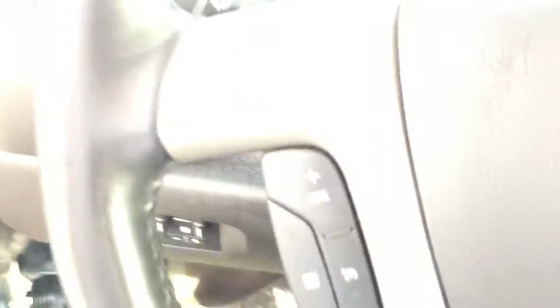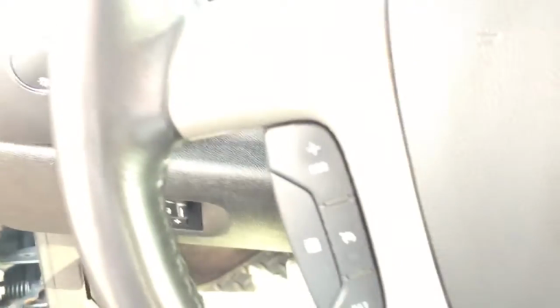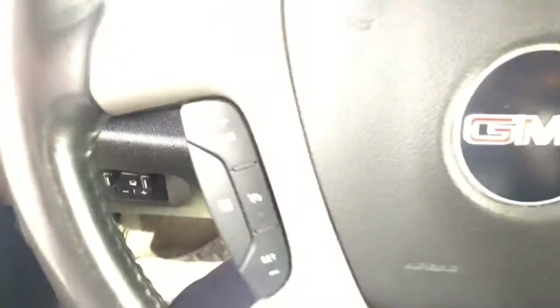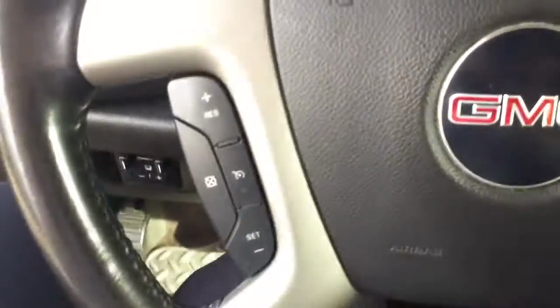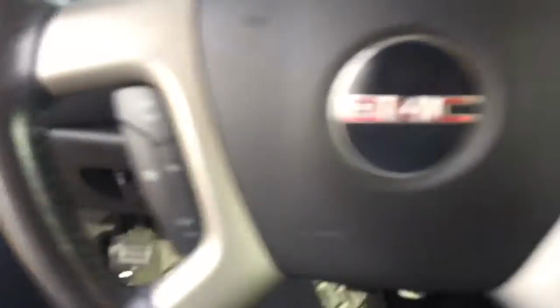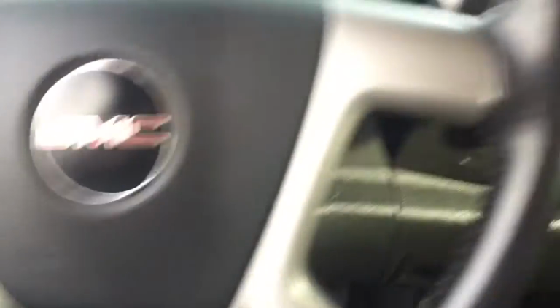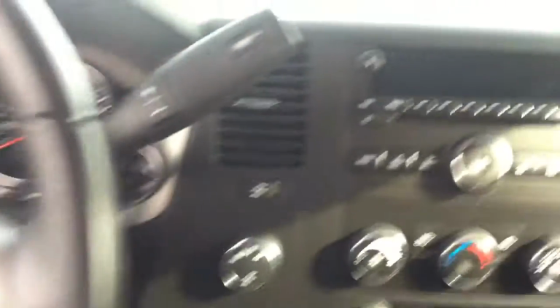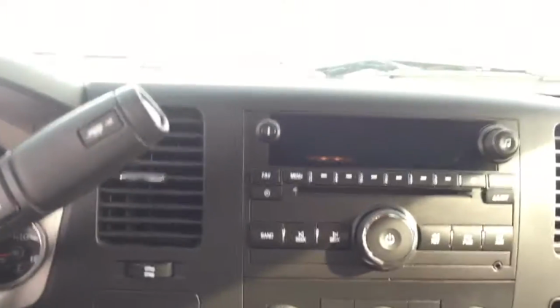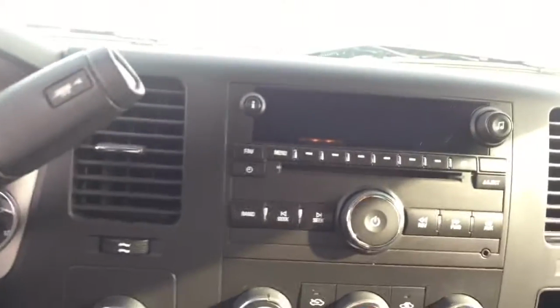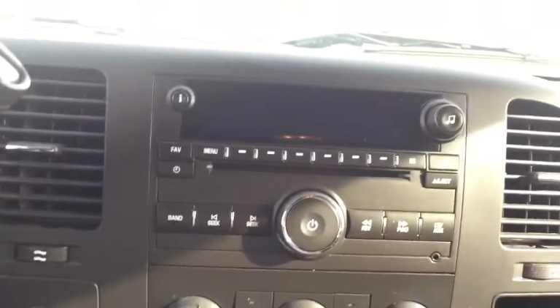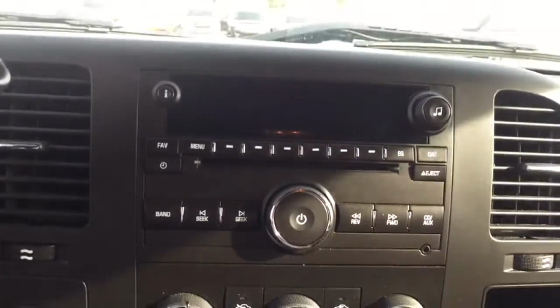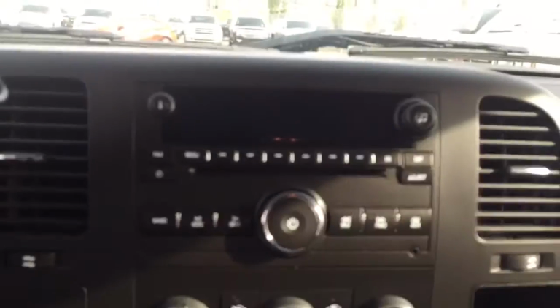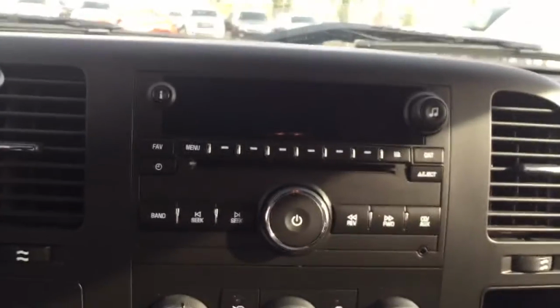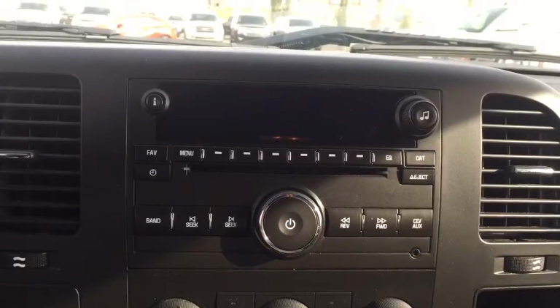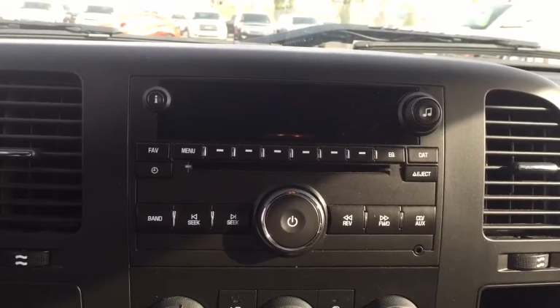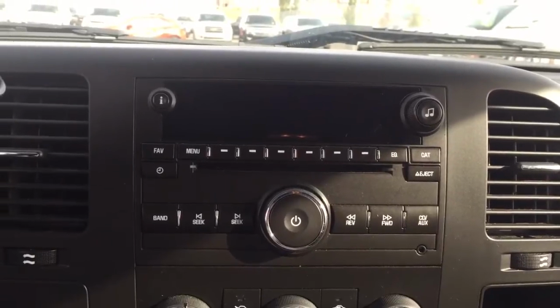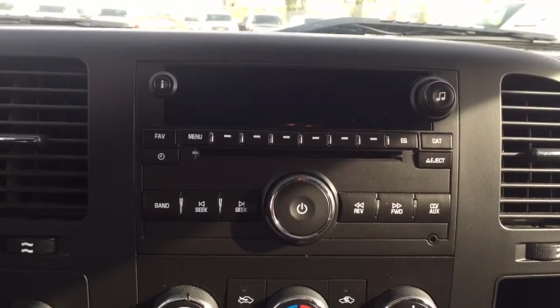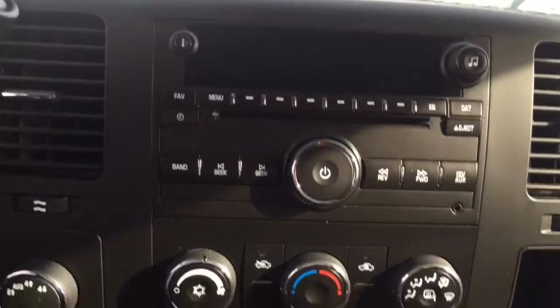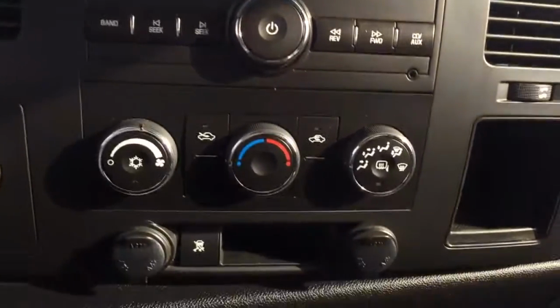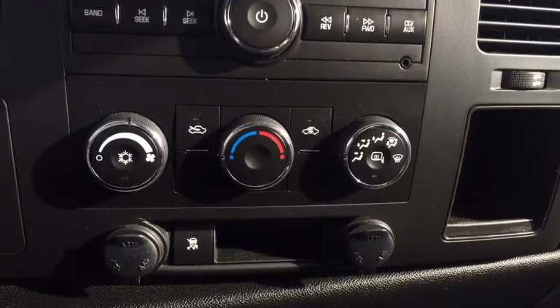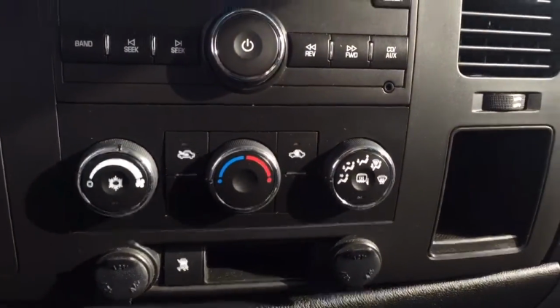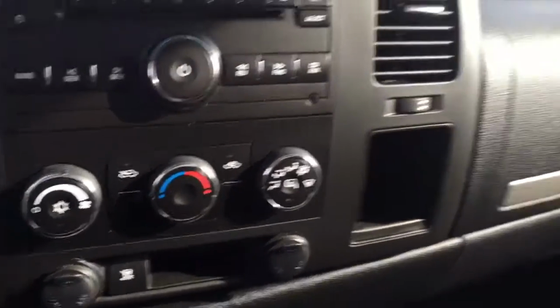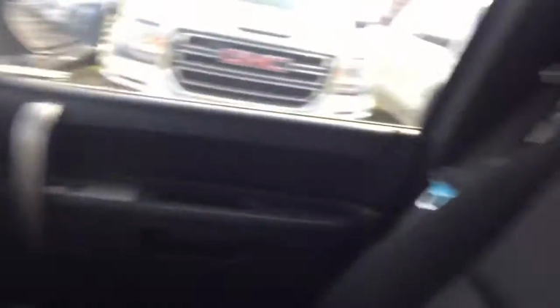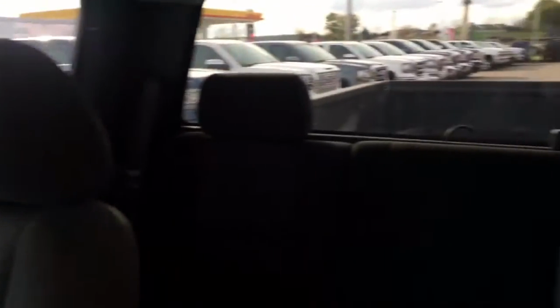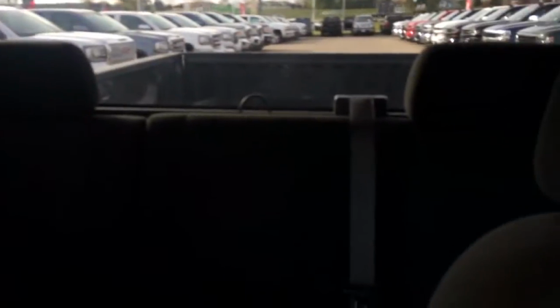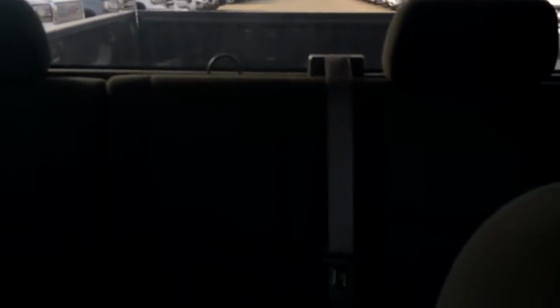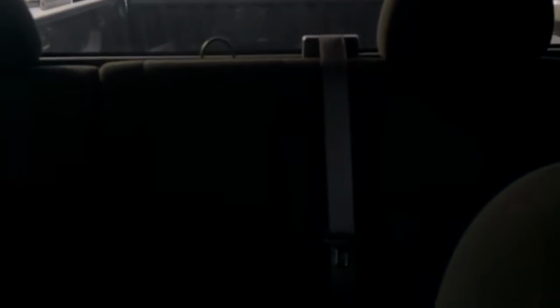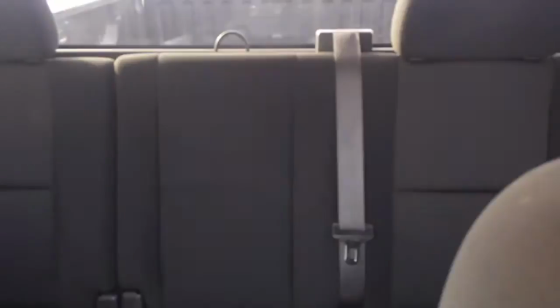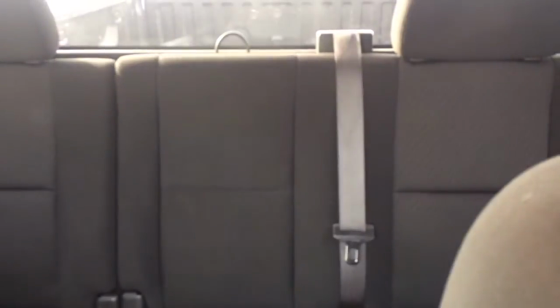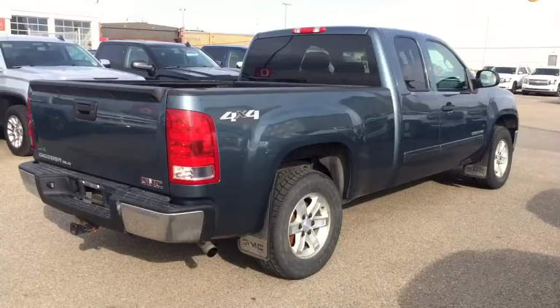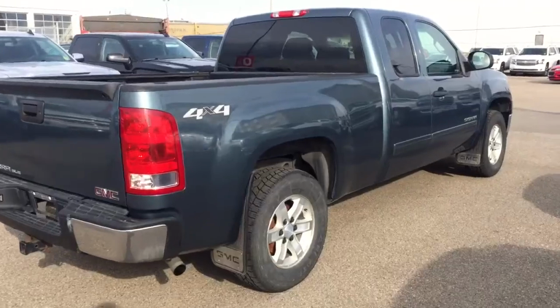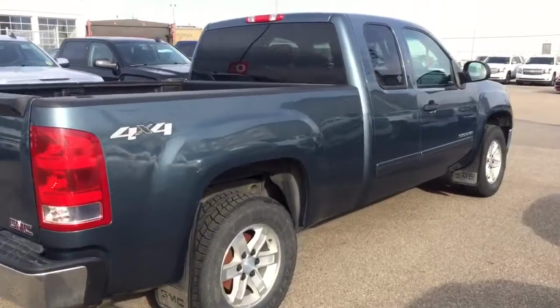On the steering wheel we have cruise control, AM FM radio, Sirius XM radio, CD player, auxiliary input, climate controls, and comfortable seating for six and much more.